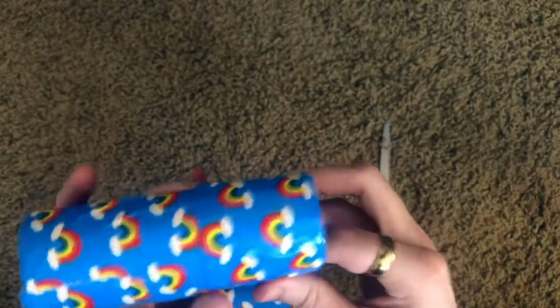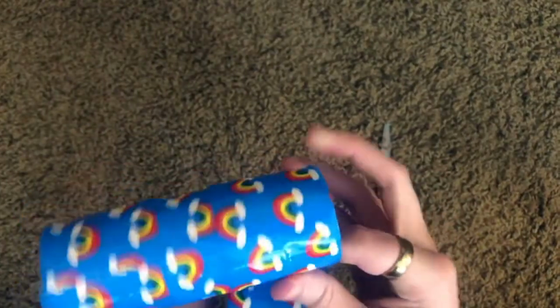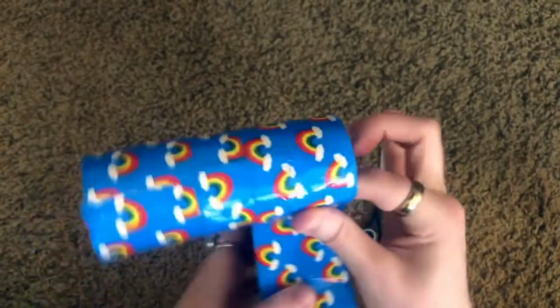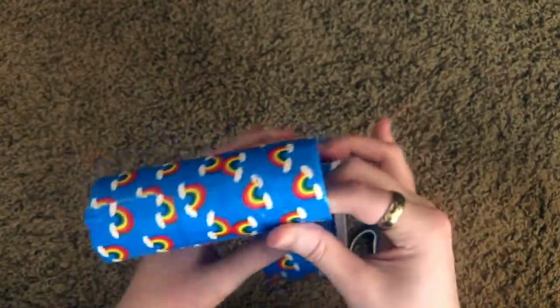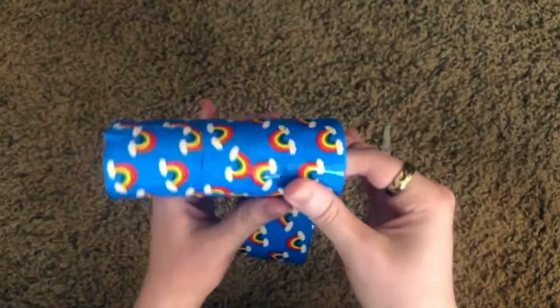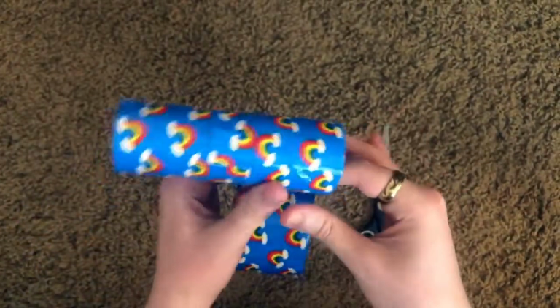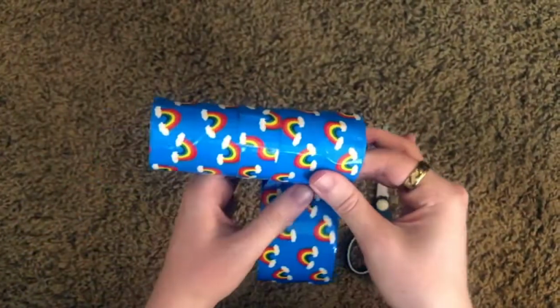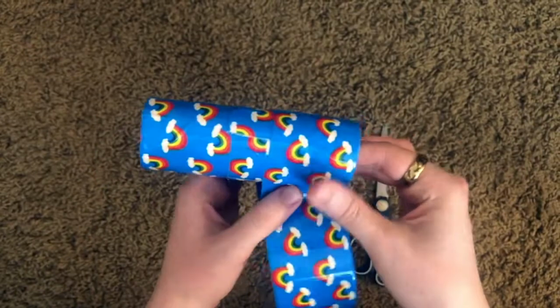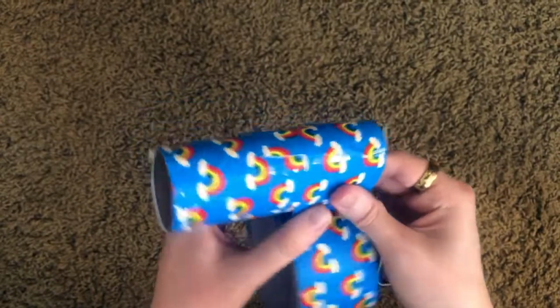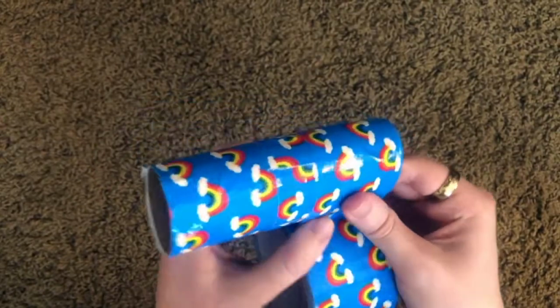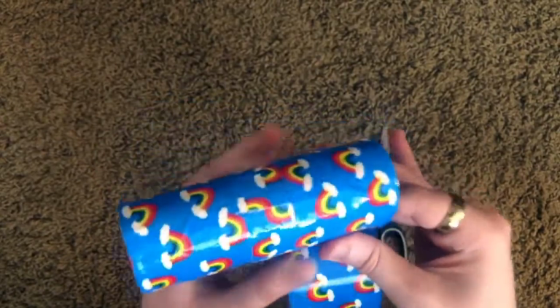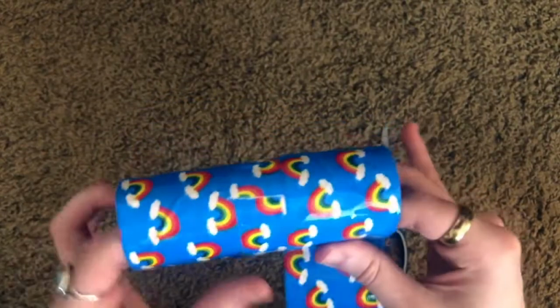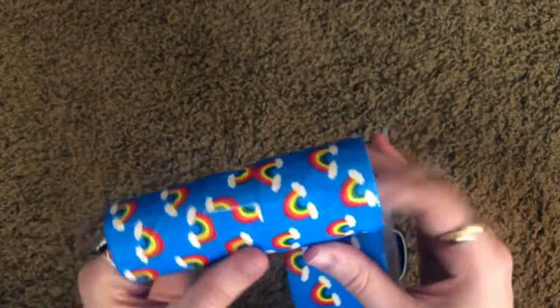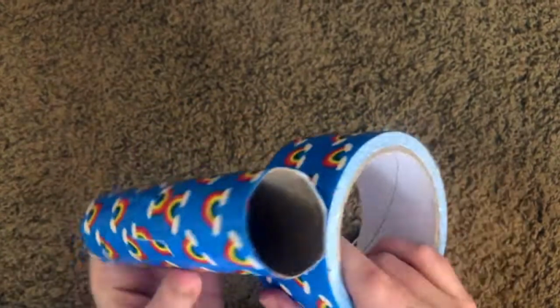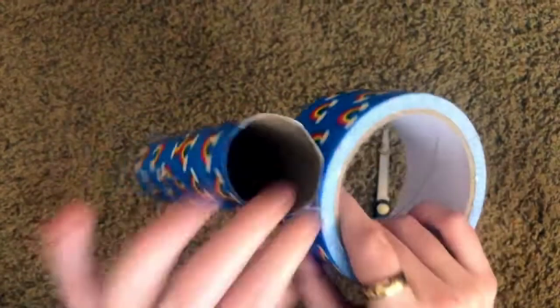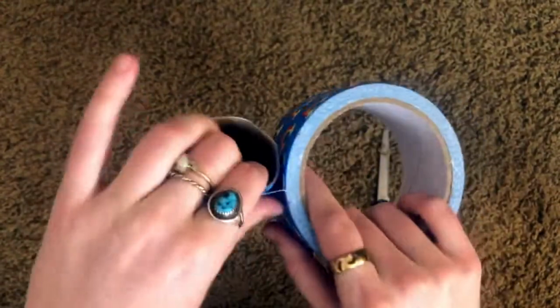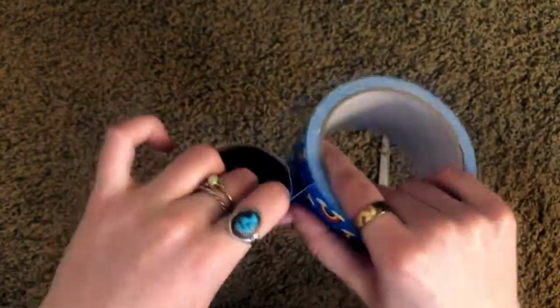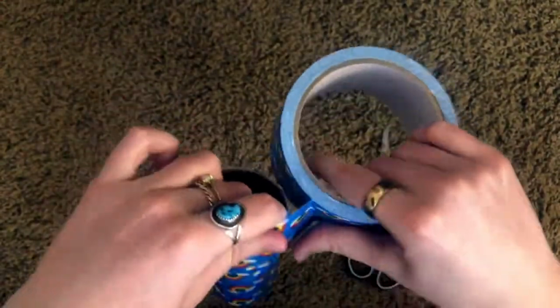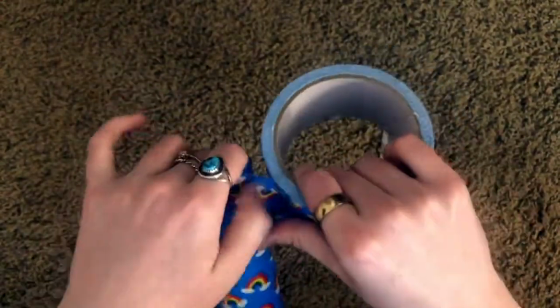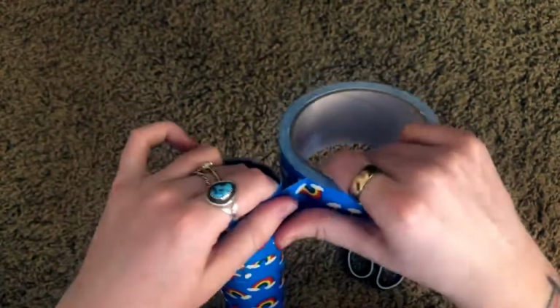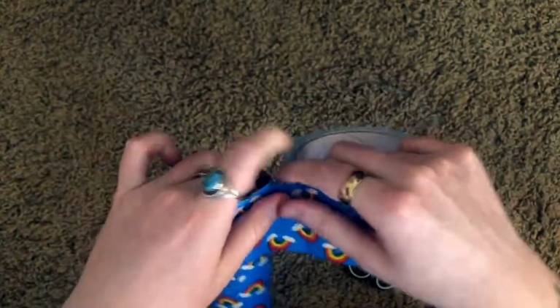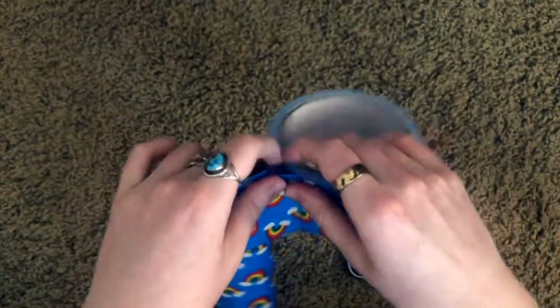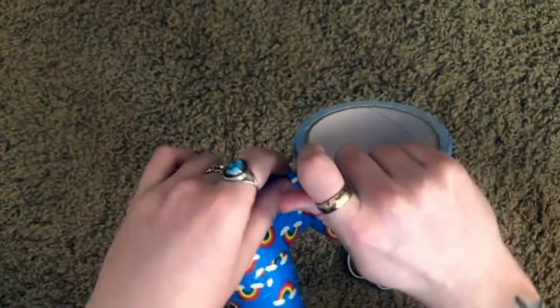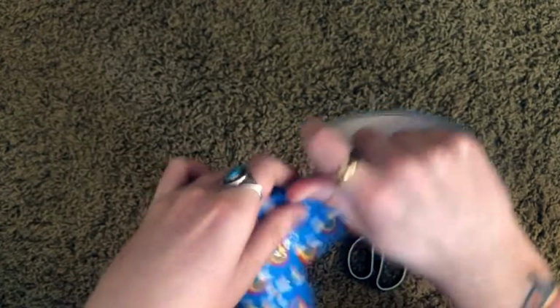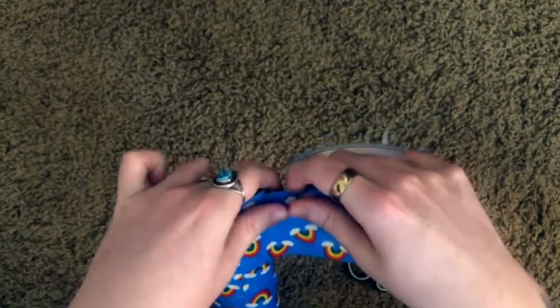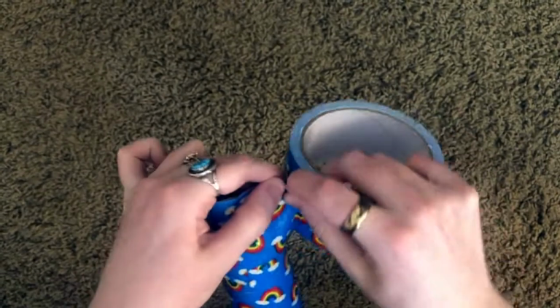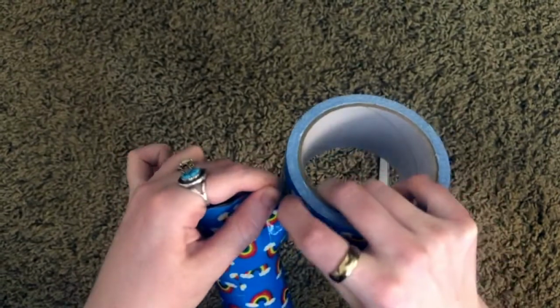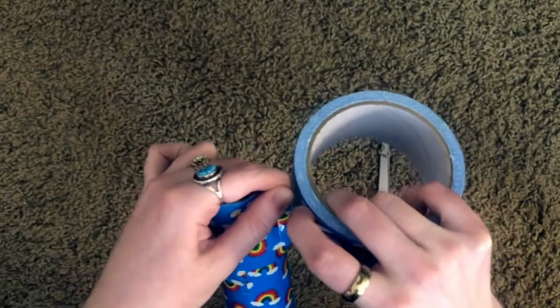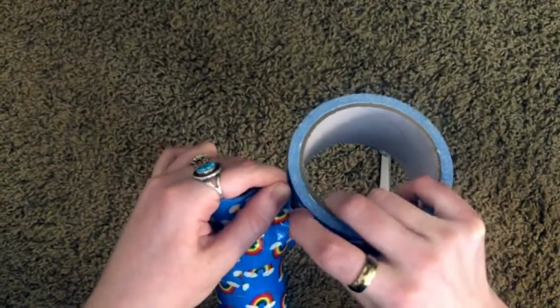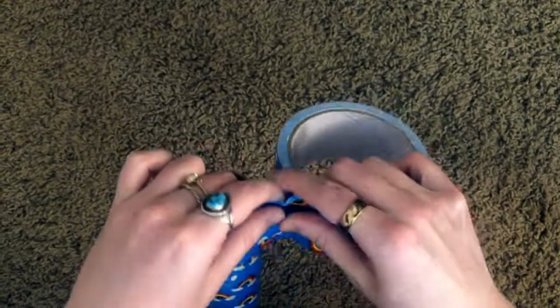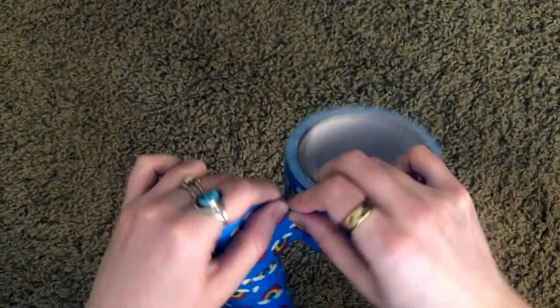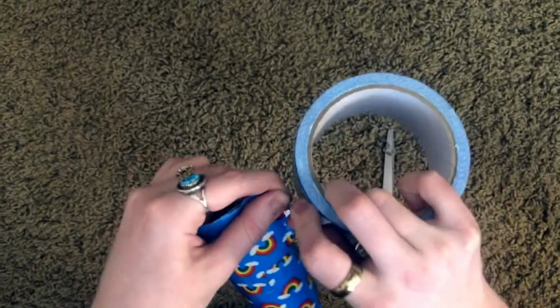I'm just gonna finish this up so there's no brown showing. You don't have to wrap it around multiple times — just as much as you like — because we are gonna cut through this.